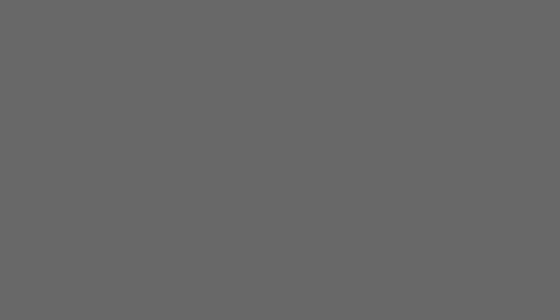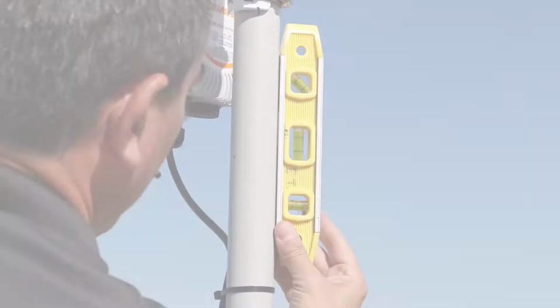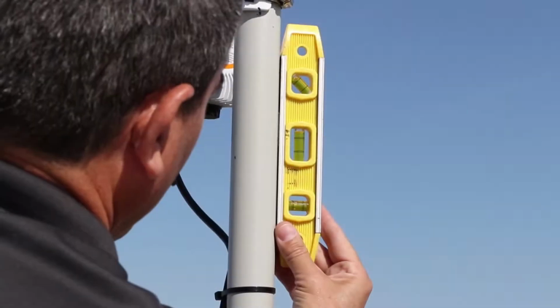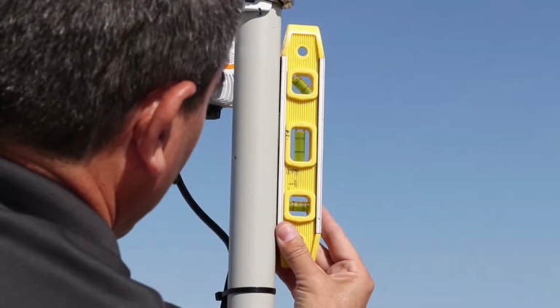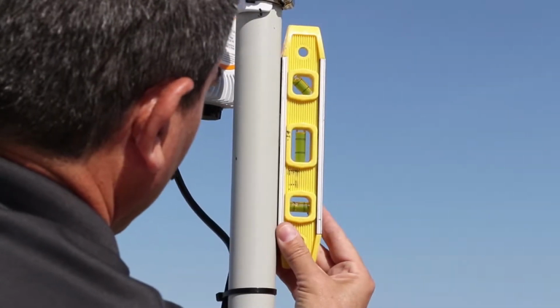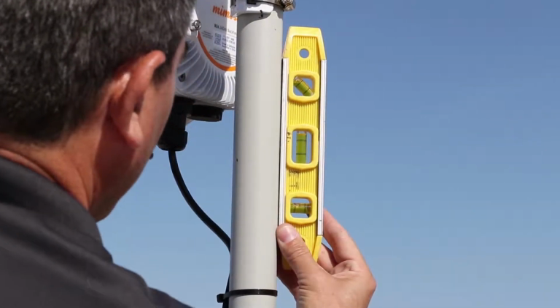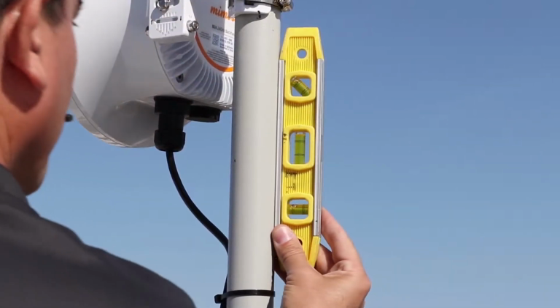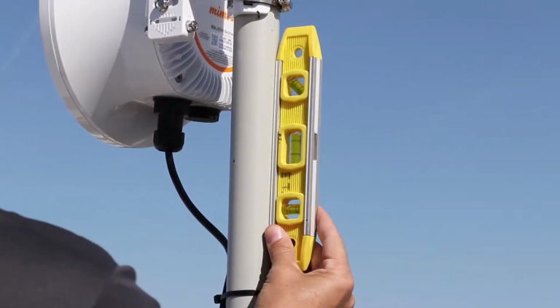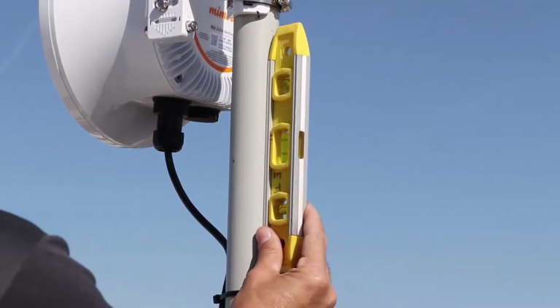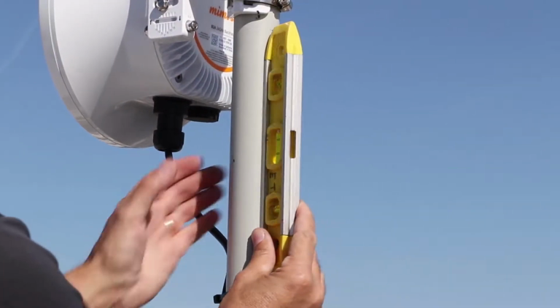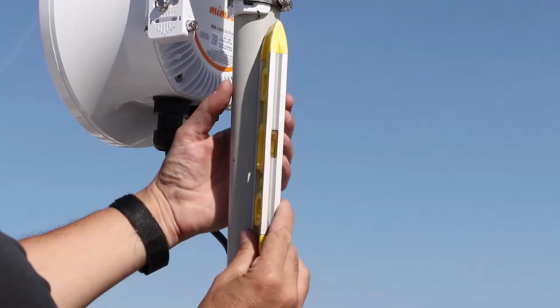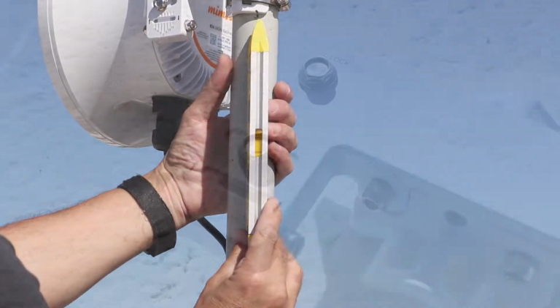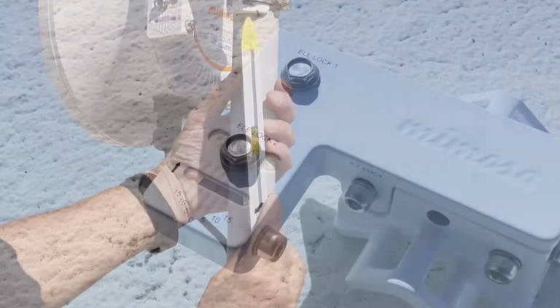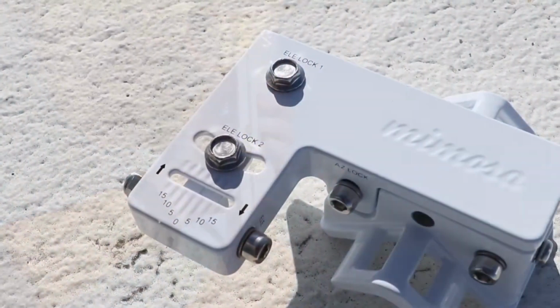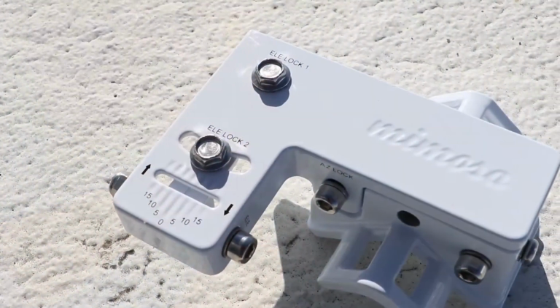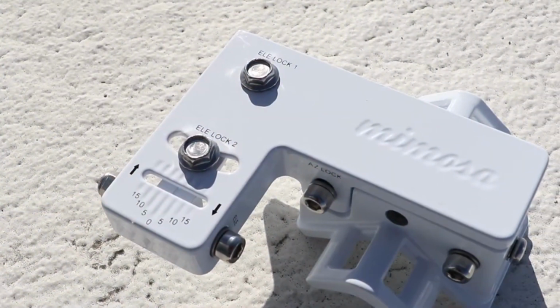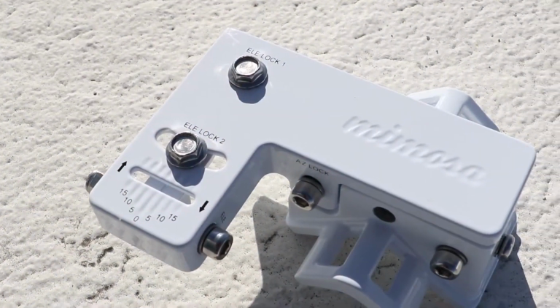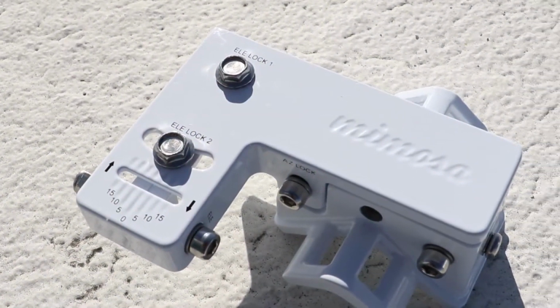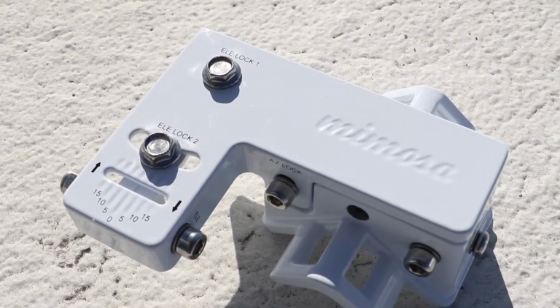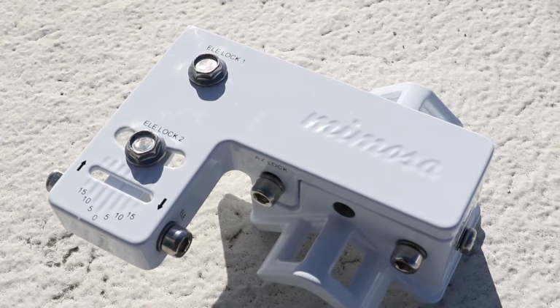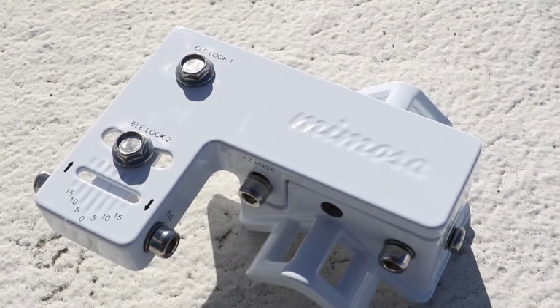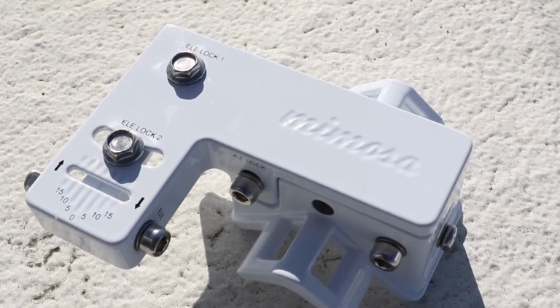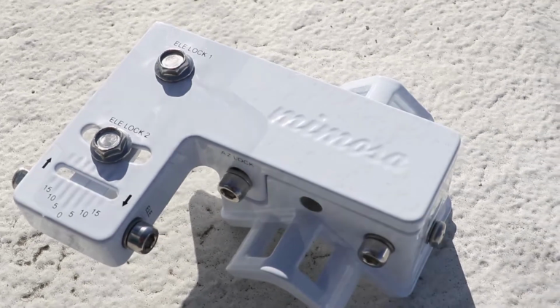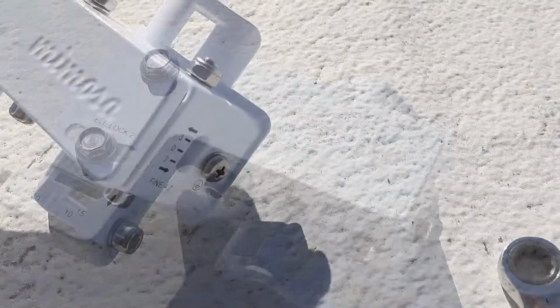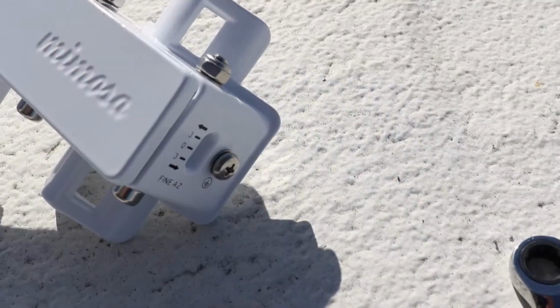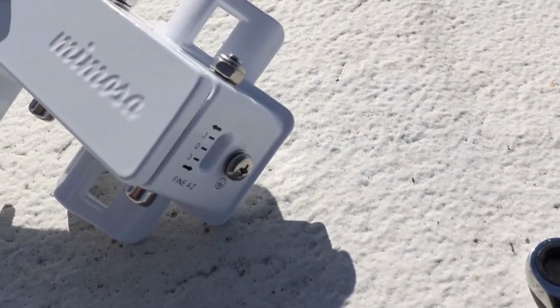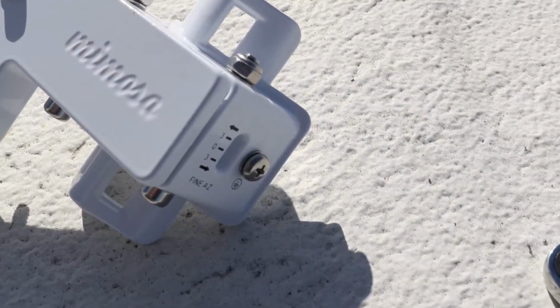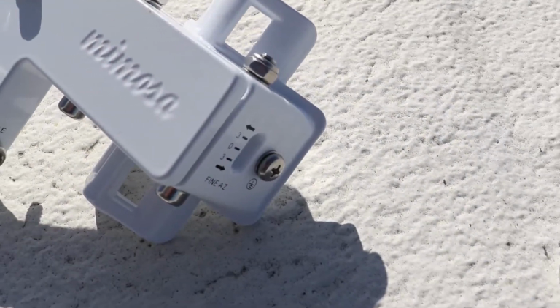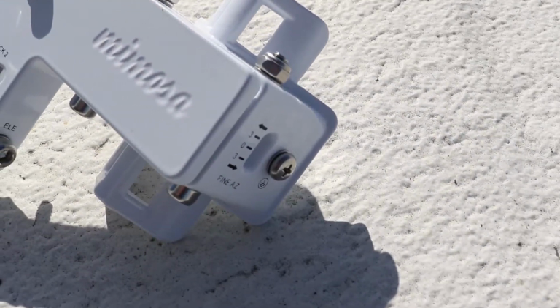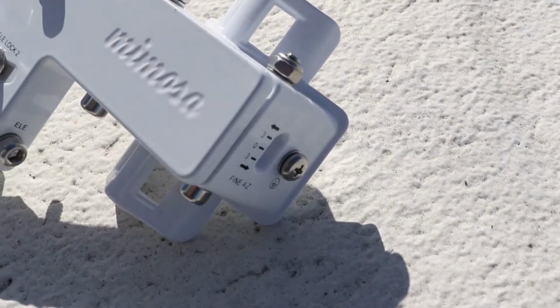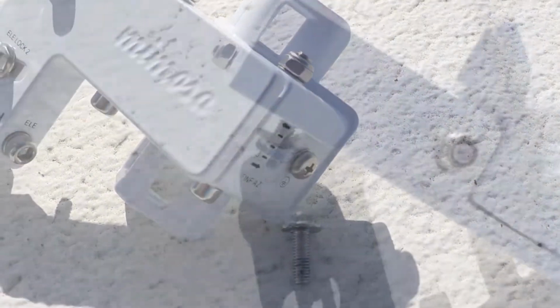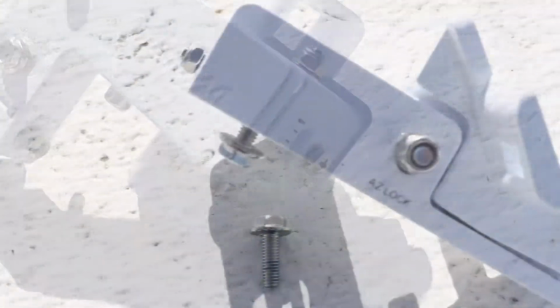Hello and welcome to another Mimosa Field video with me, Dustin Stock. Today we'll be going over the B24 installation, mounting, and alignment.